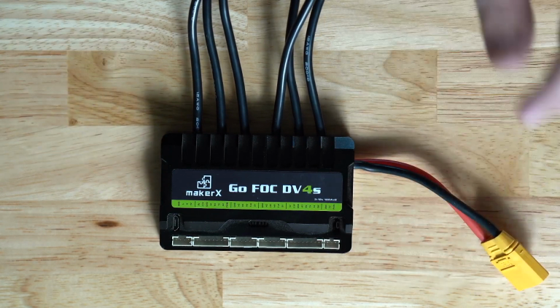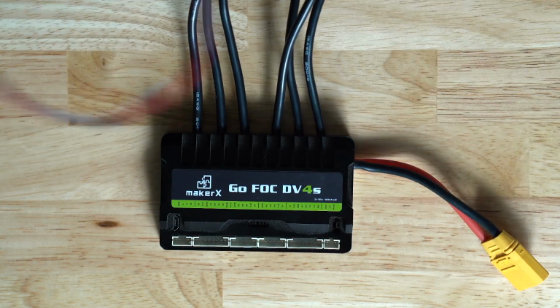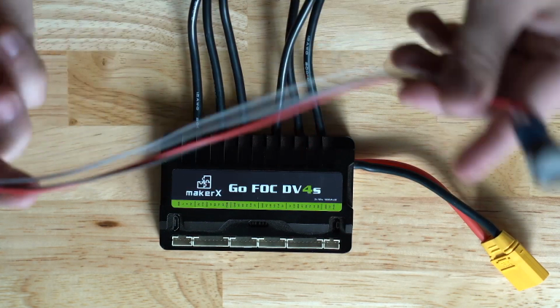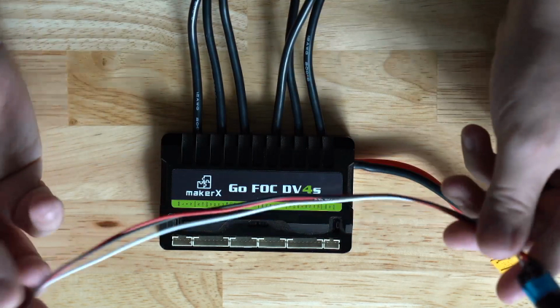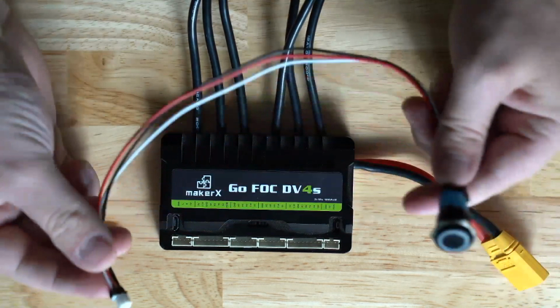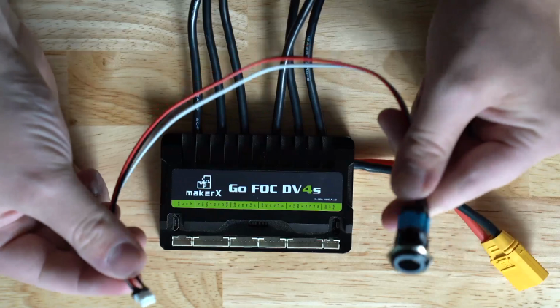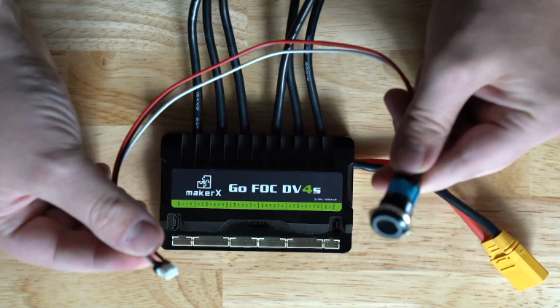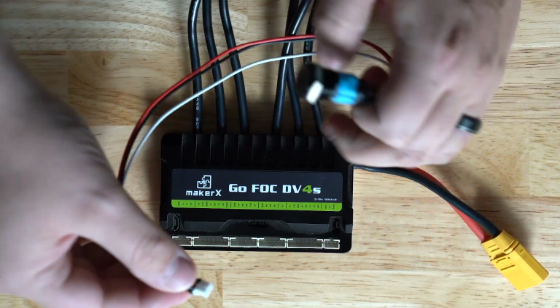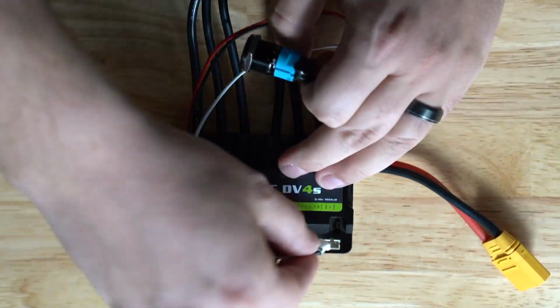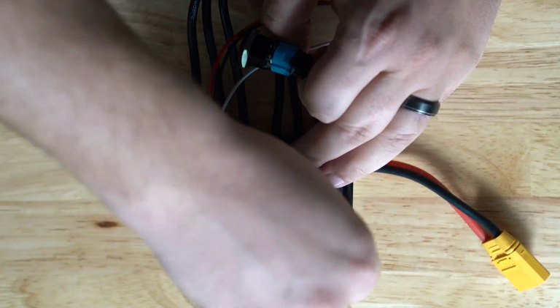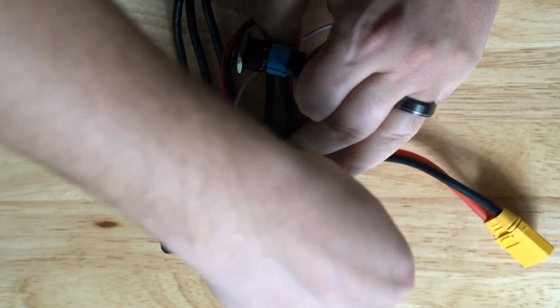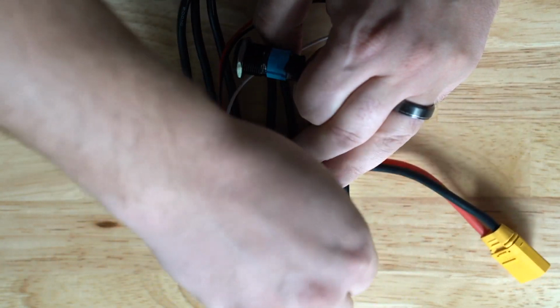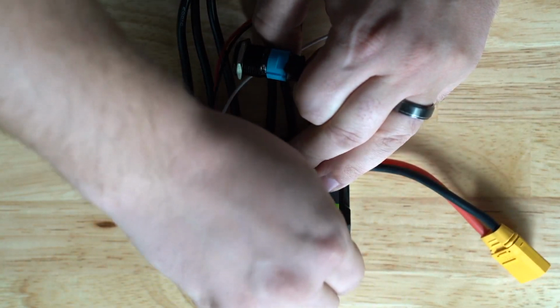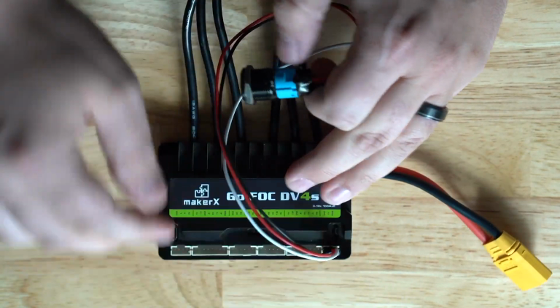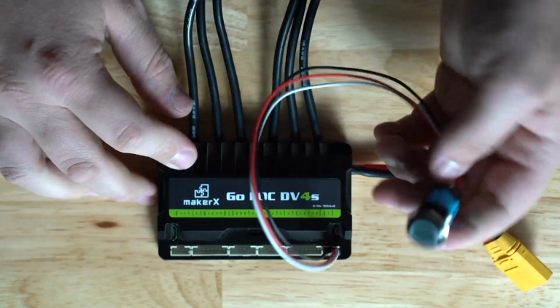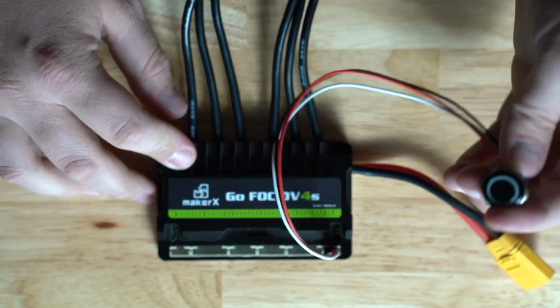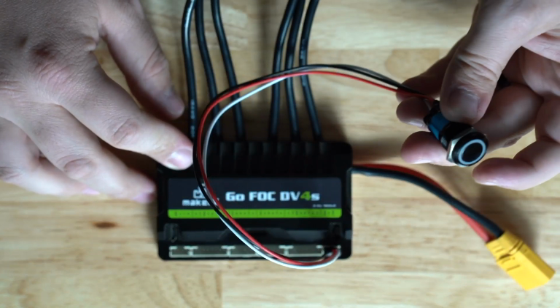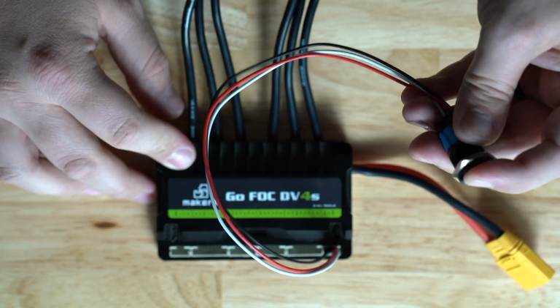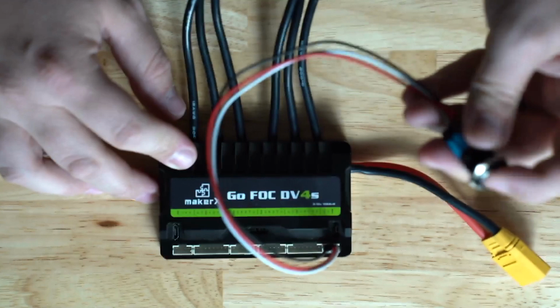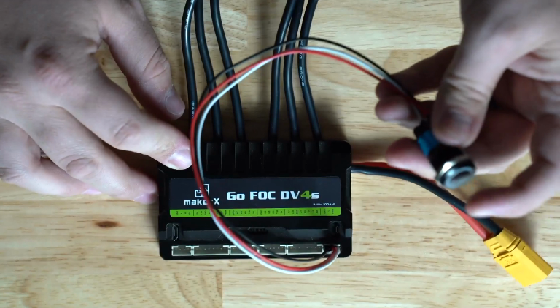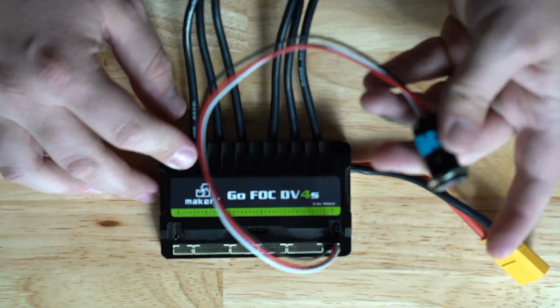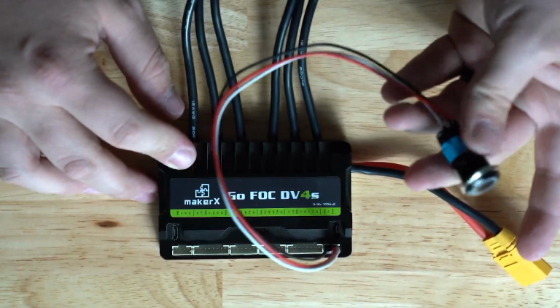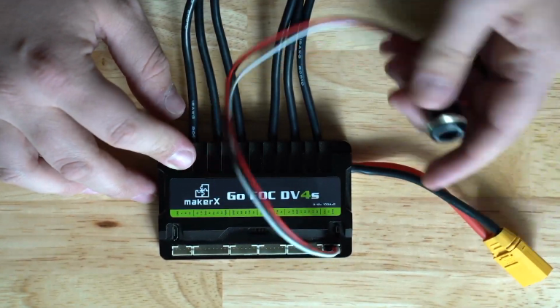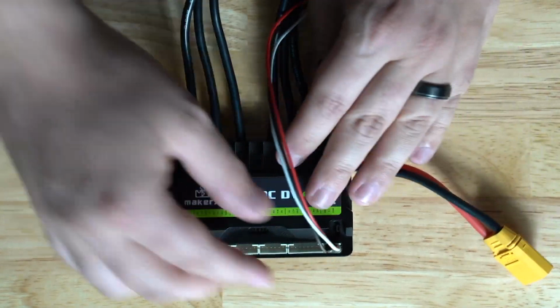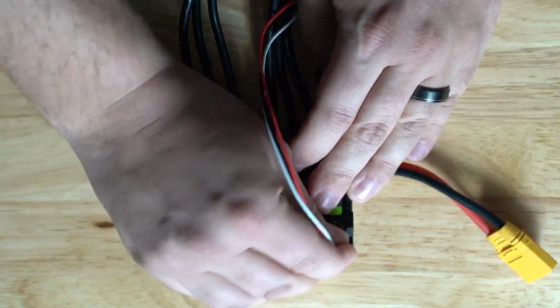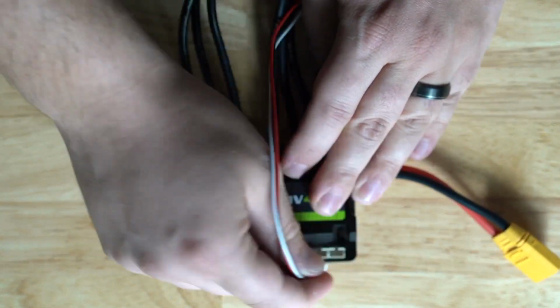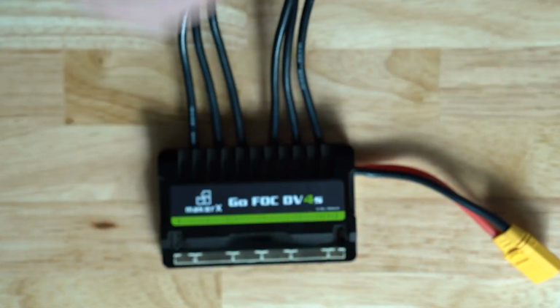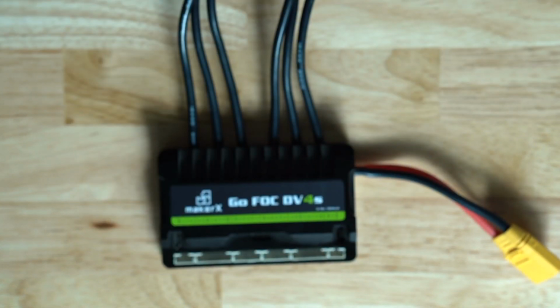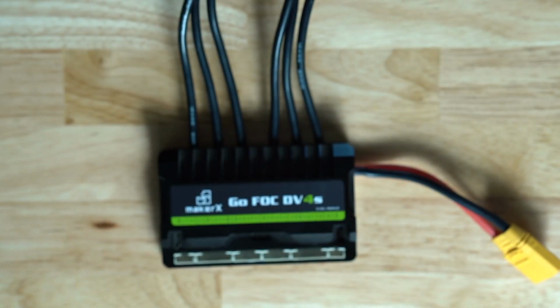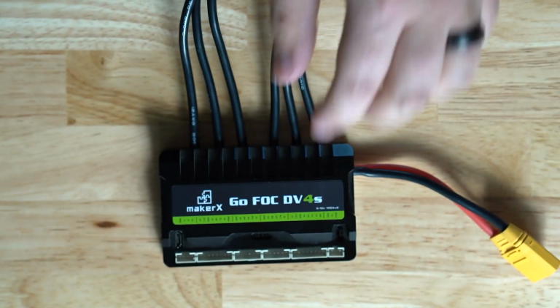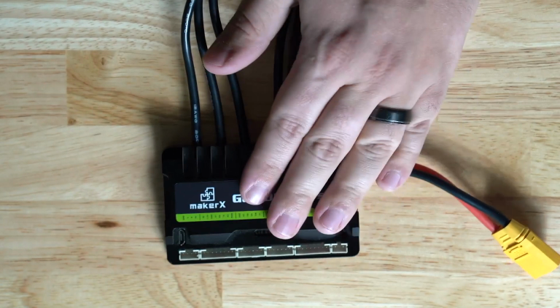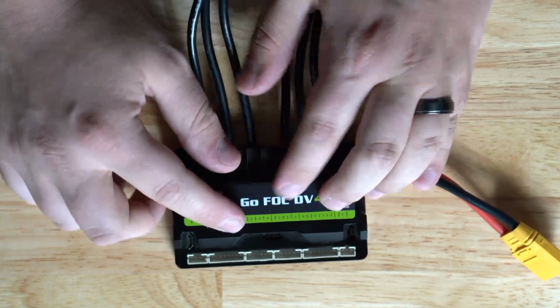This is our power button port. The new units are very nice because they have a dedicated port for the power button. You plug your power button in there and click it on and off to turn your unit on and off.